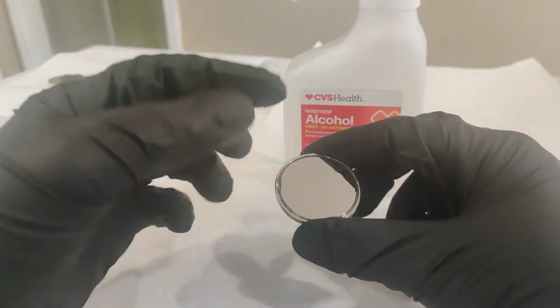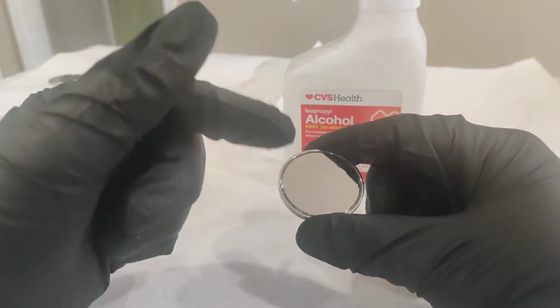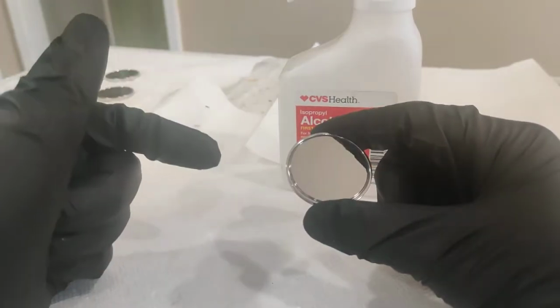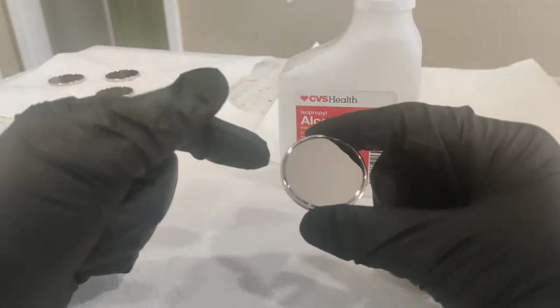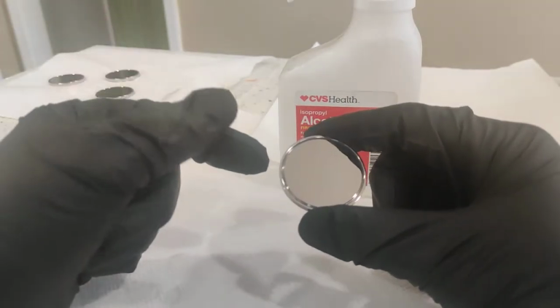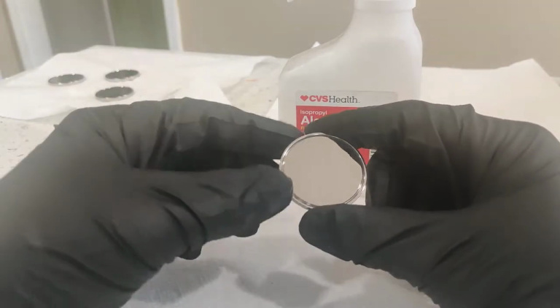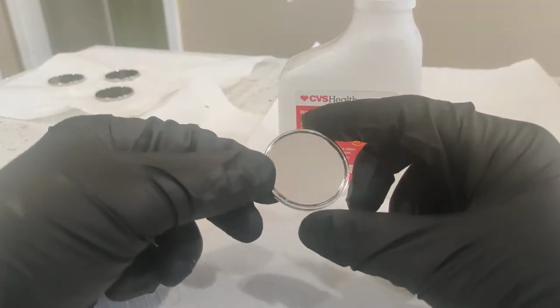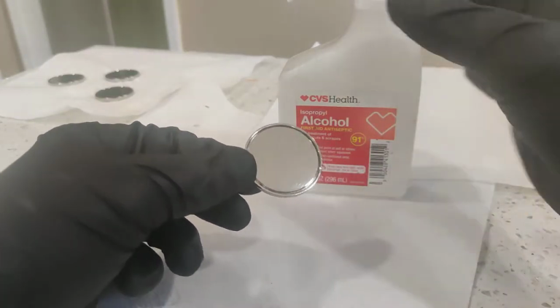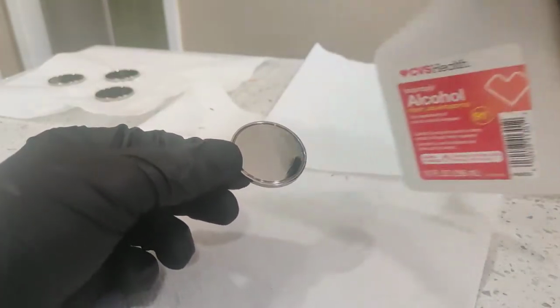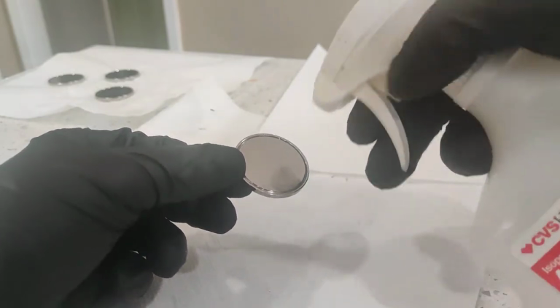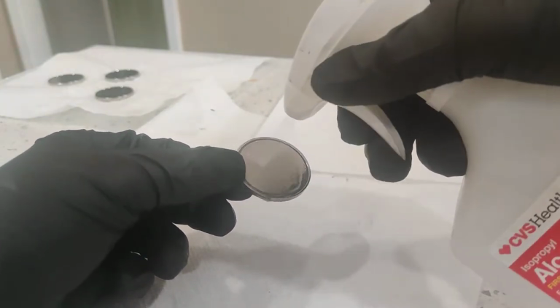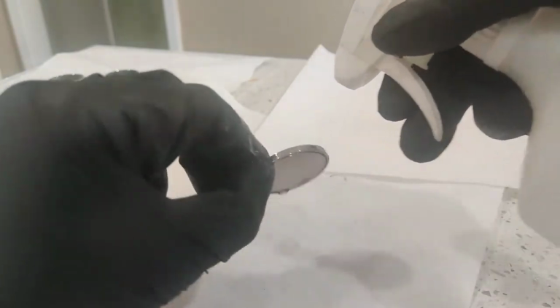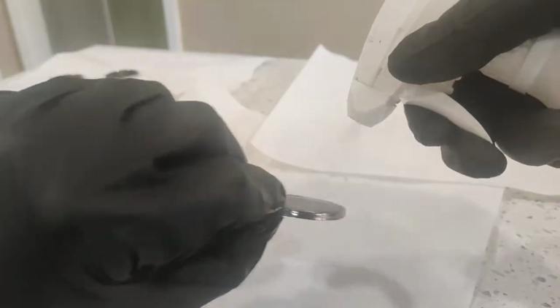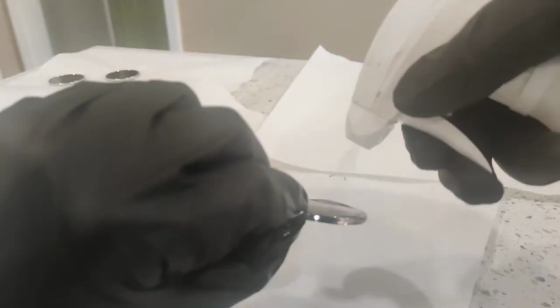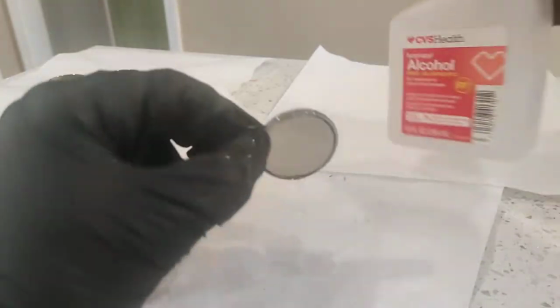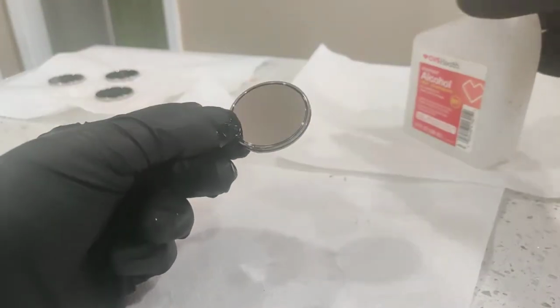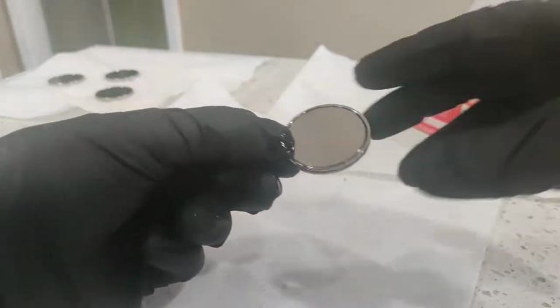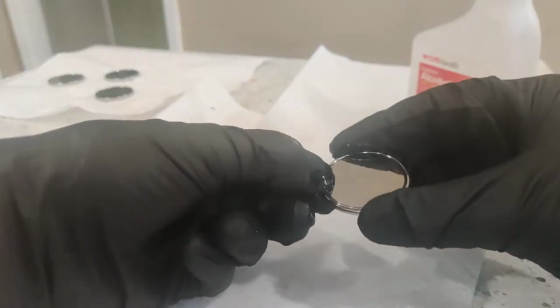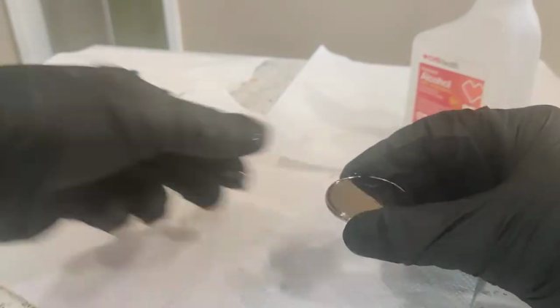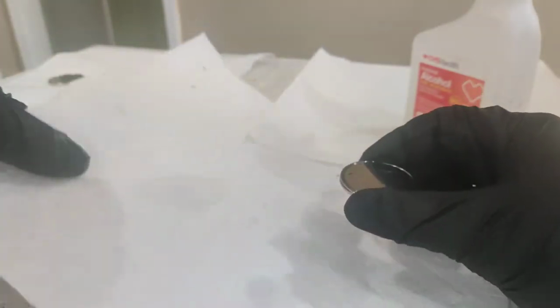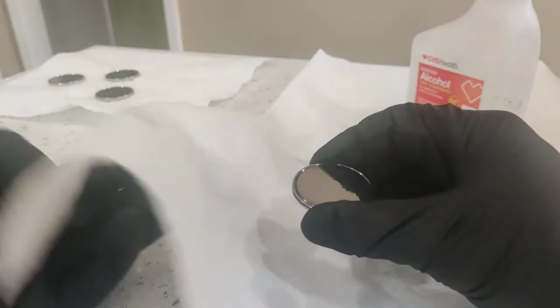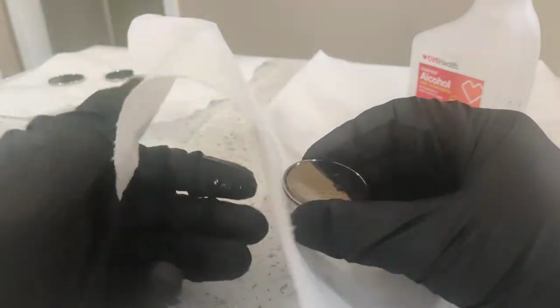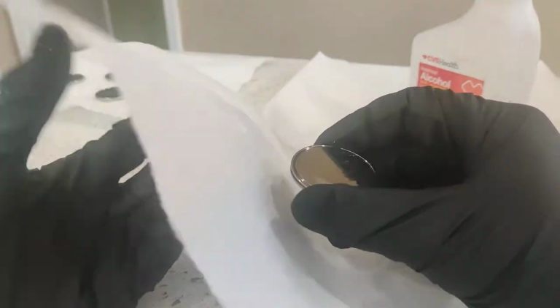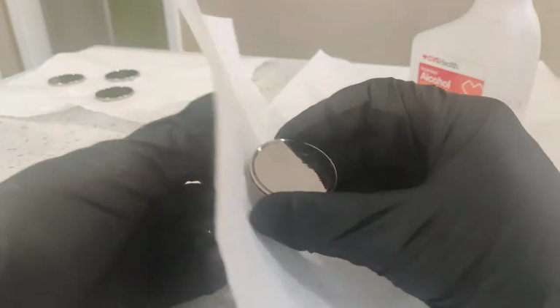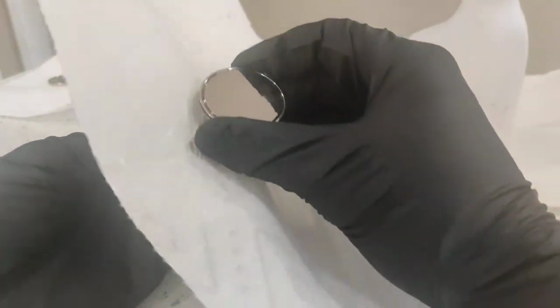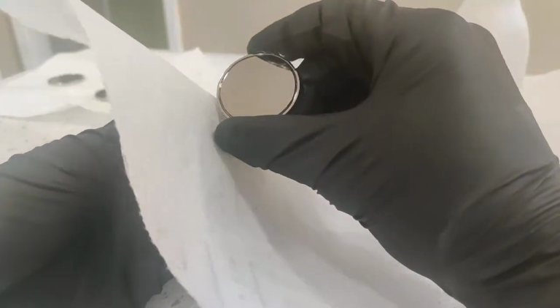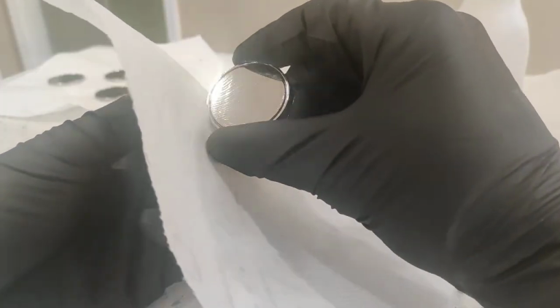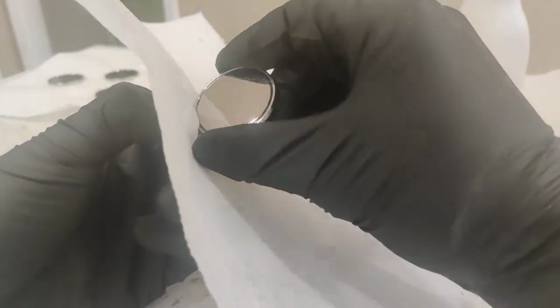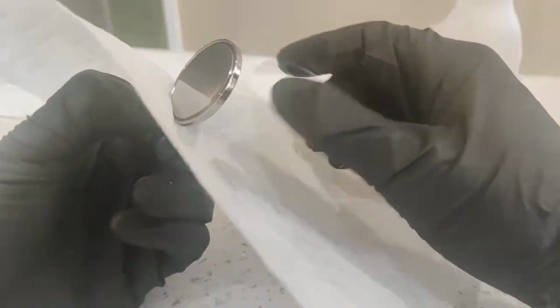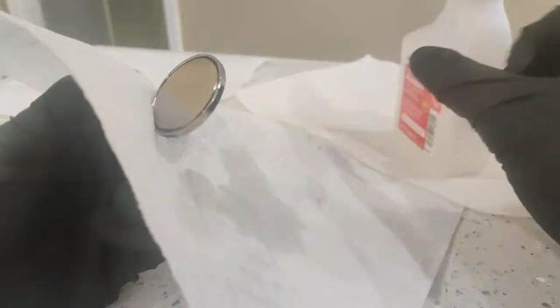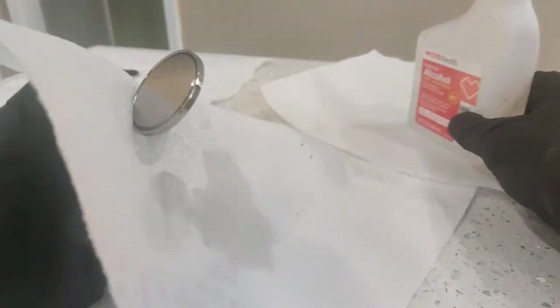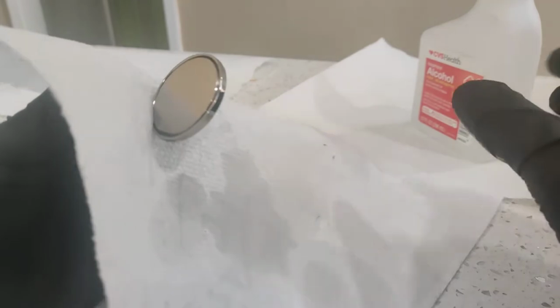Upon receiving the coin you want to remove it from the bag. I spray both surfaces, then grab a paper towel and pinch my fingernail in the groove.